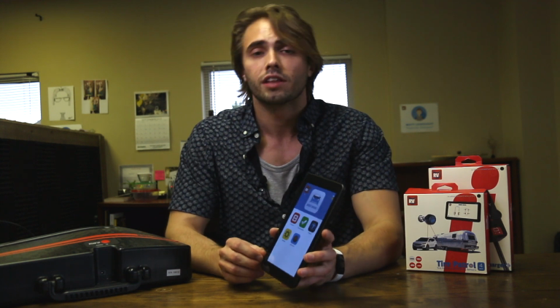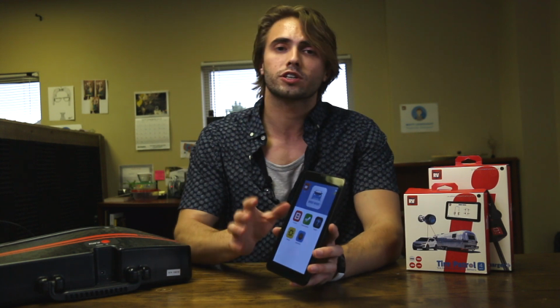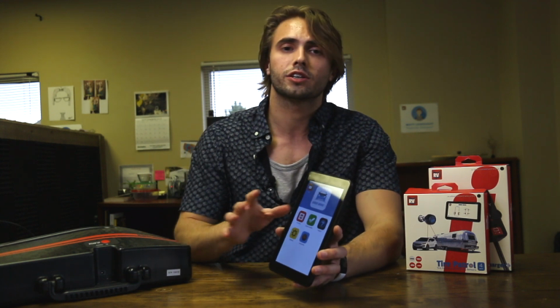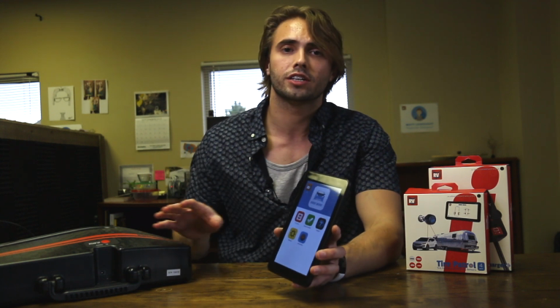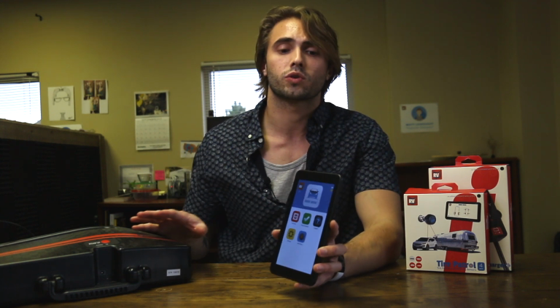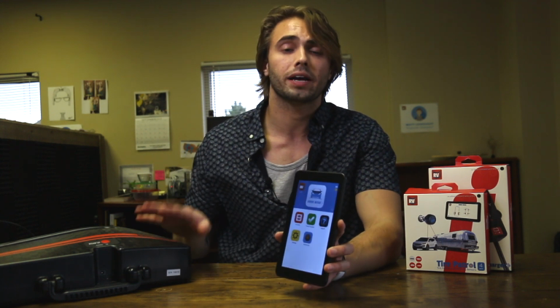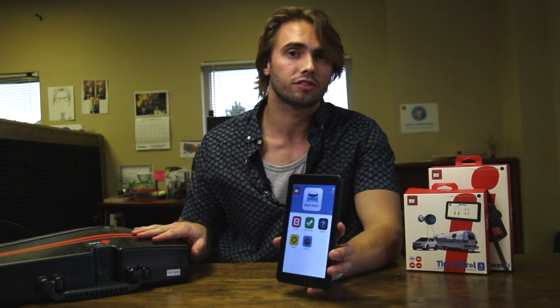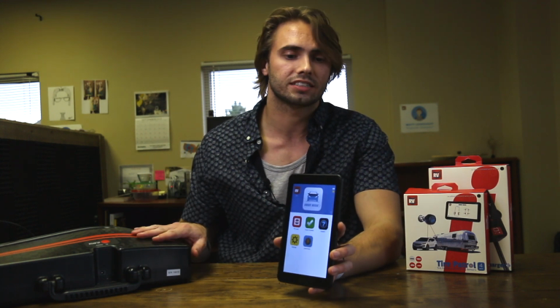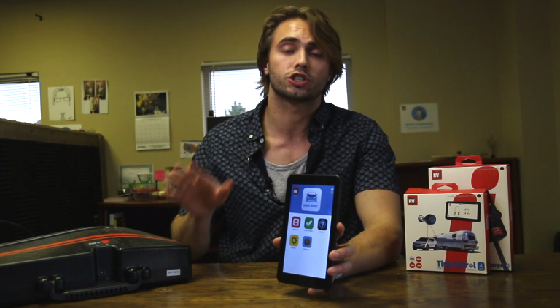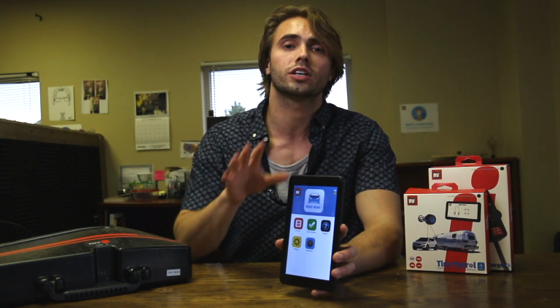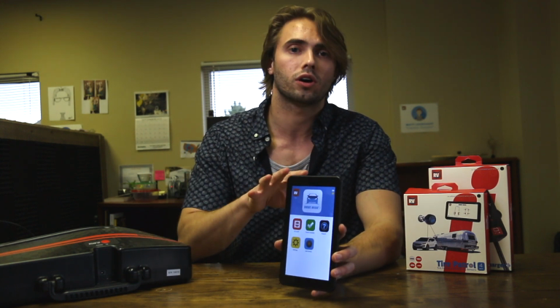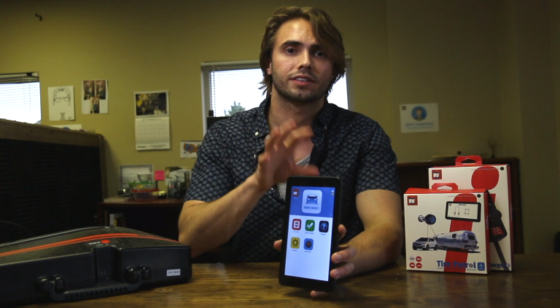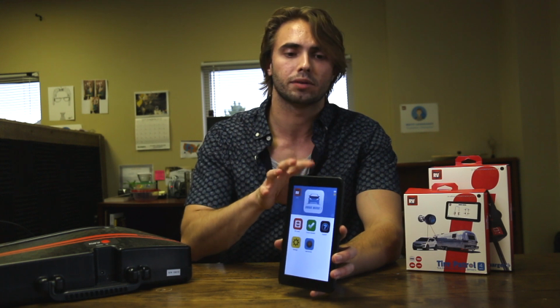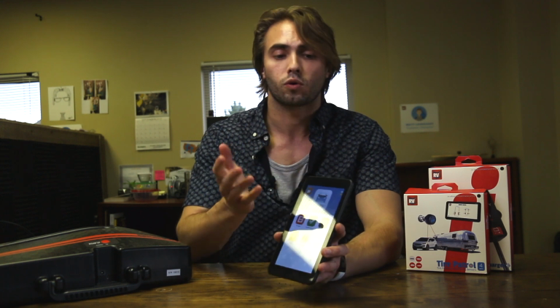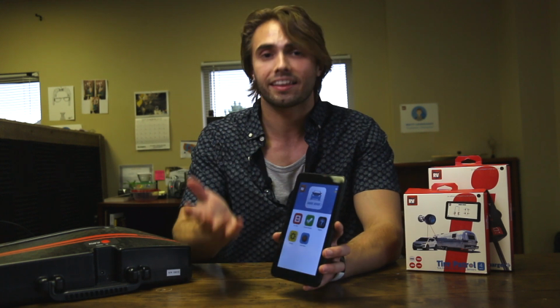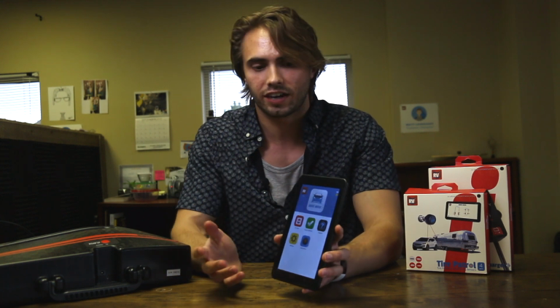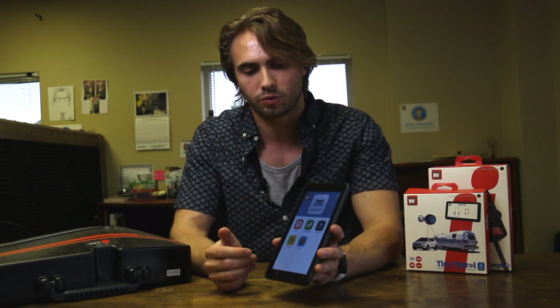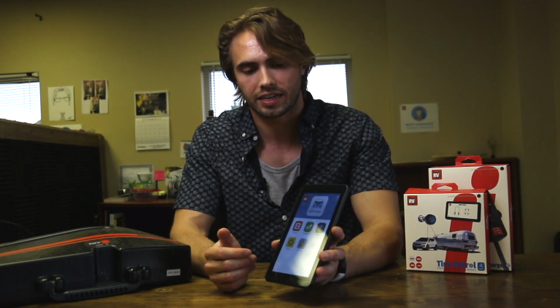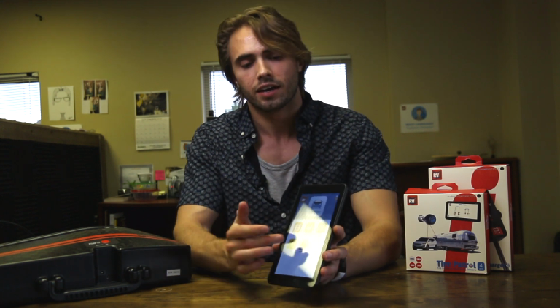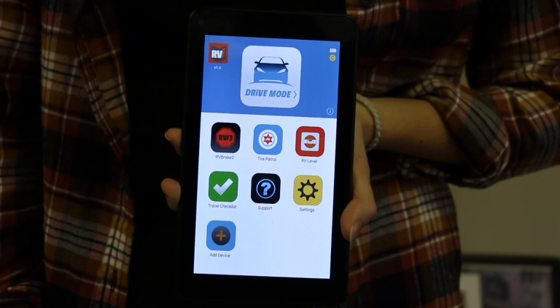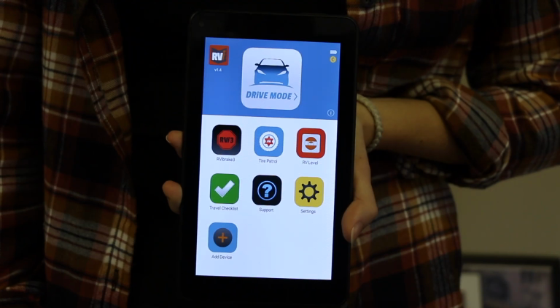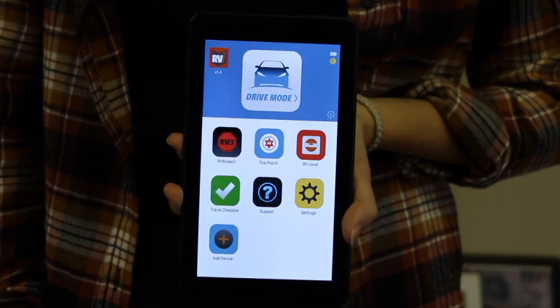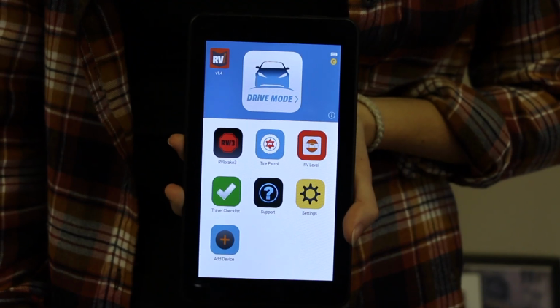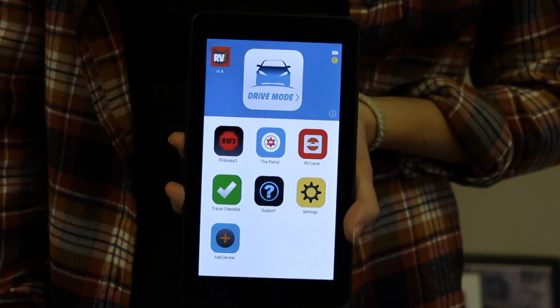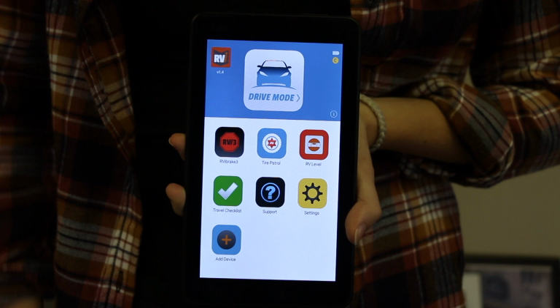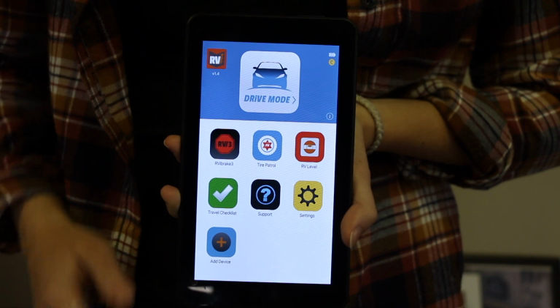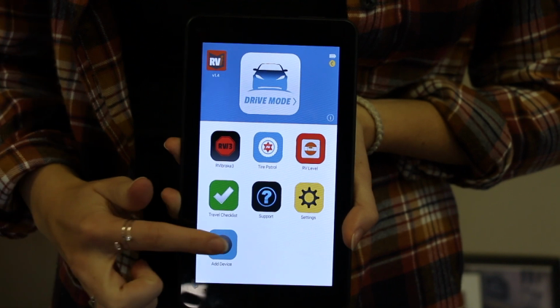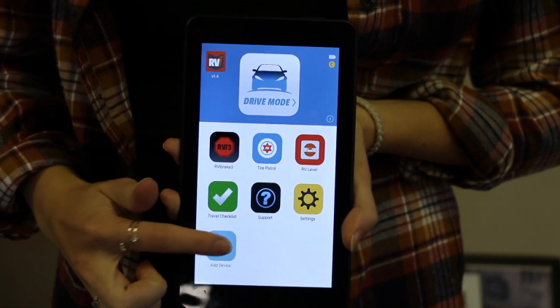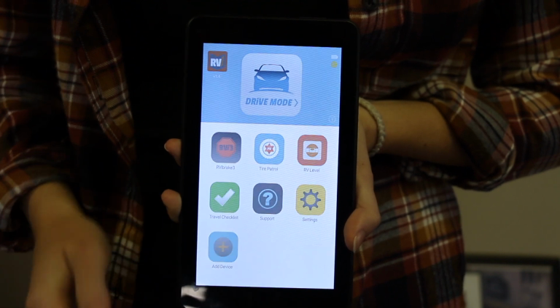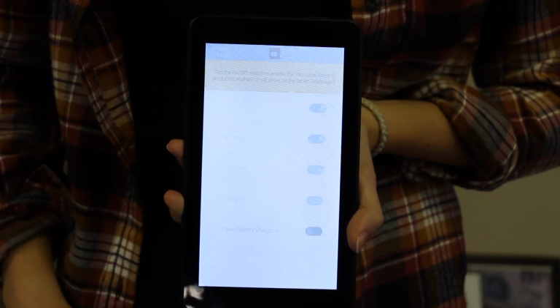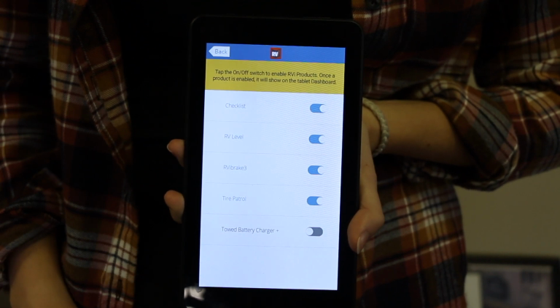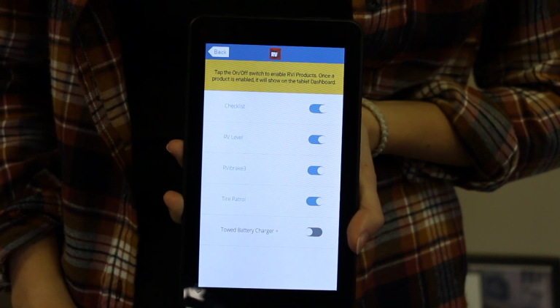The first thing that you're going to need to do in order to pair the device is to turn it on on the tablet, or add the device, as we would say, under the Add Device app here on your dashboard. So you'll click on that and then whichever product you want to add.